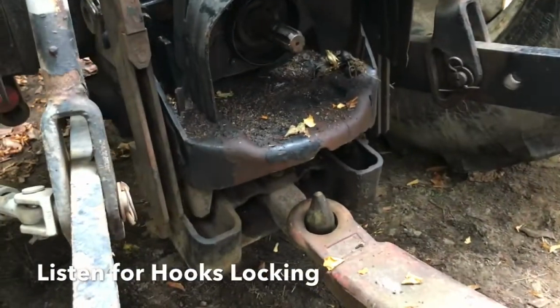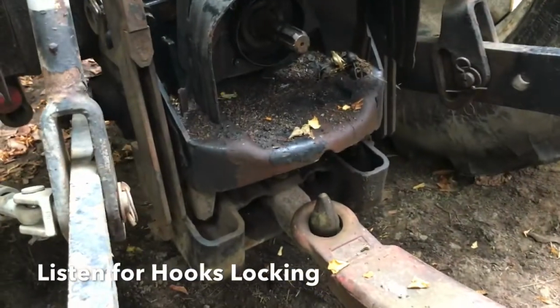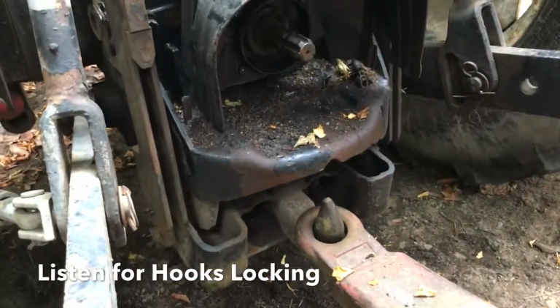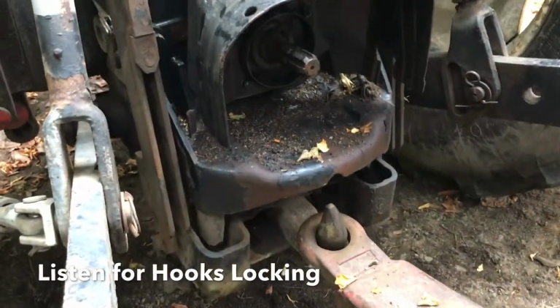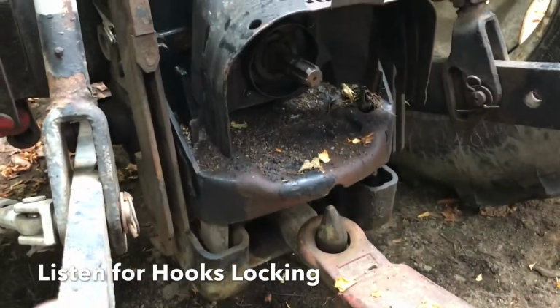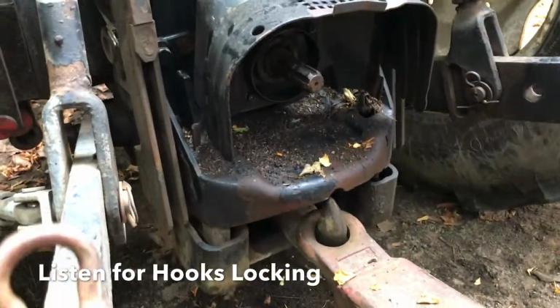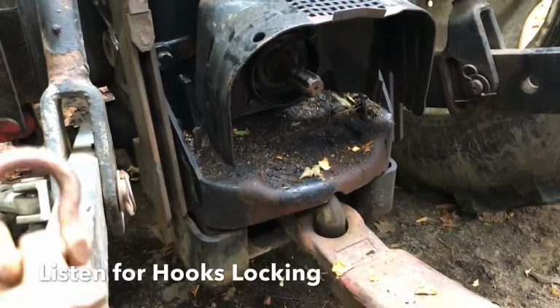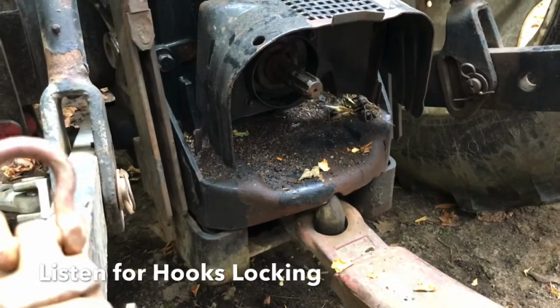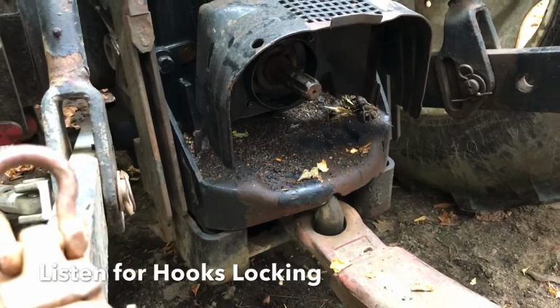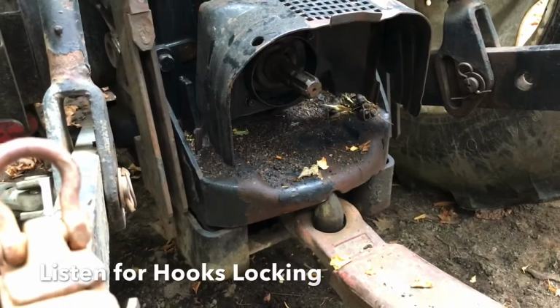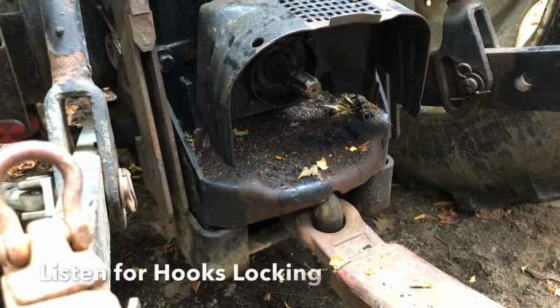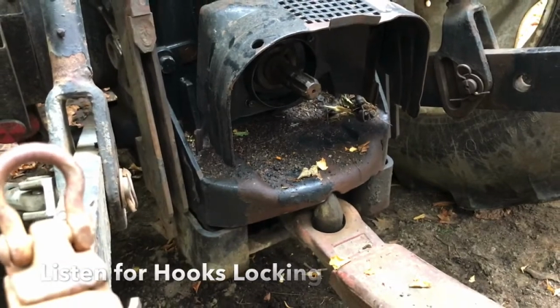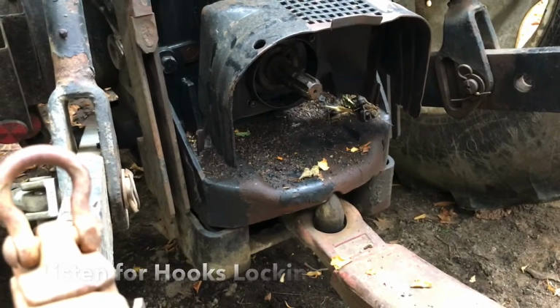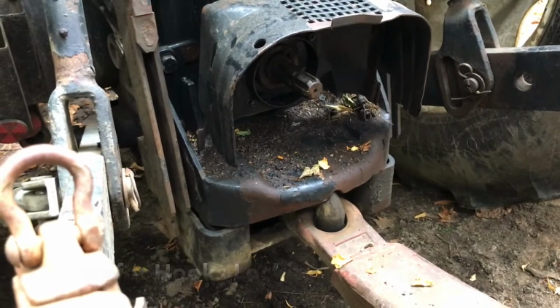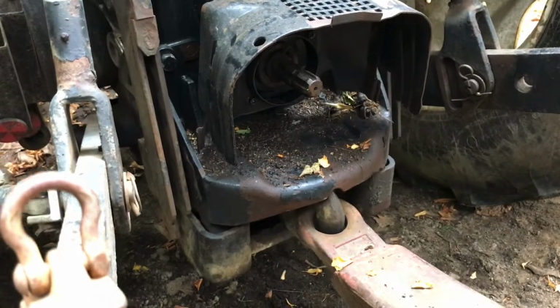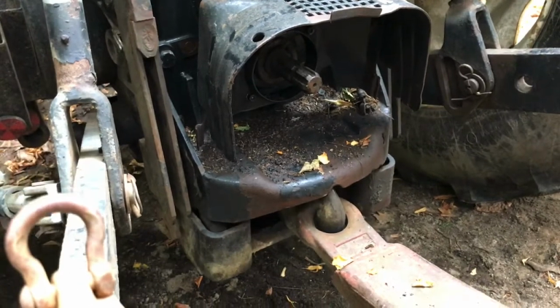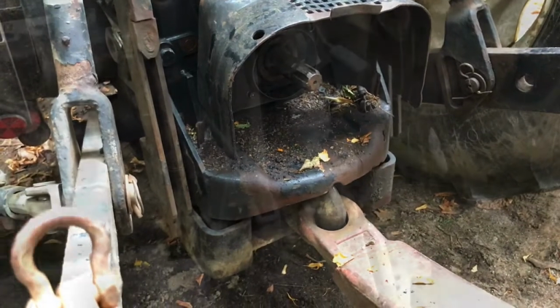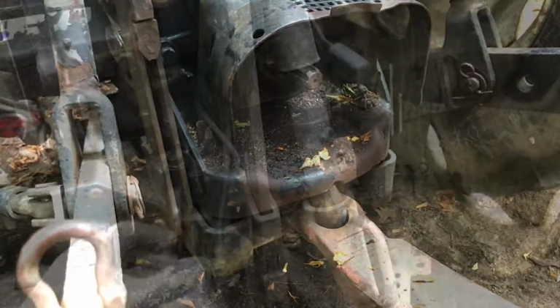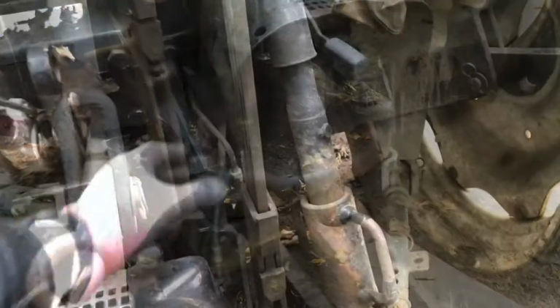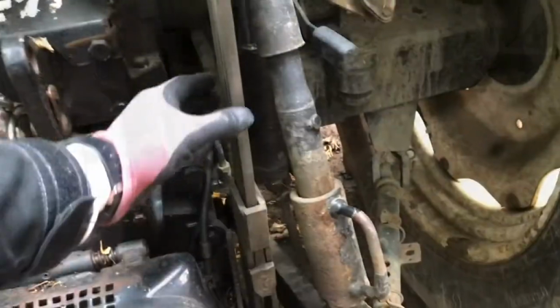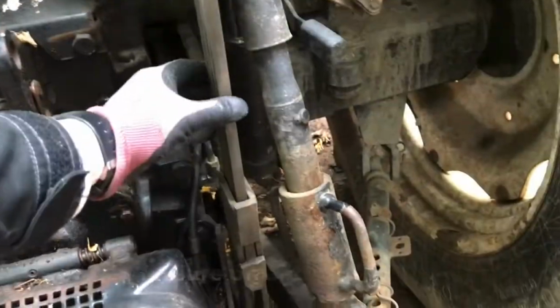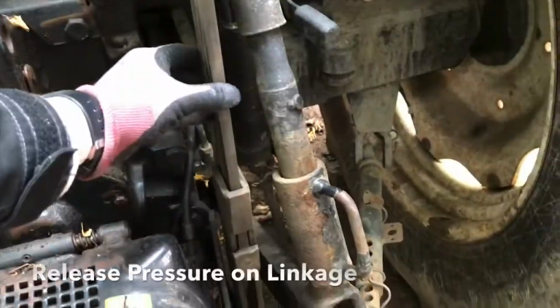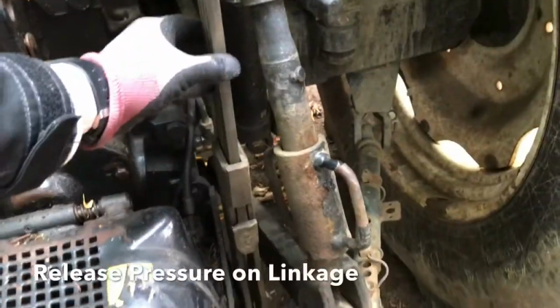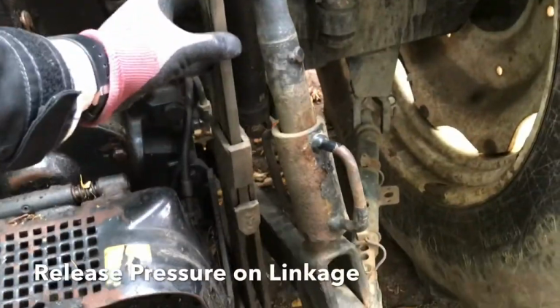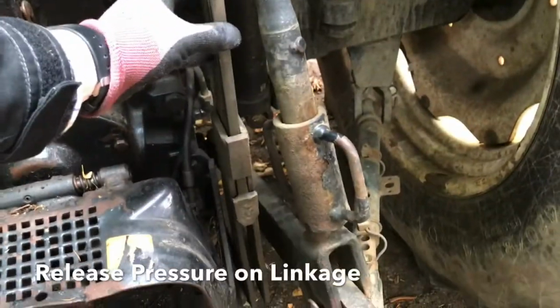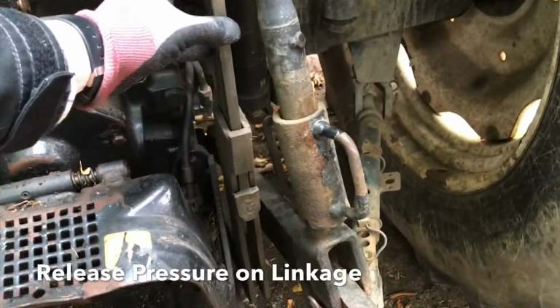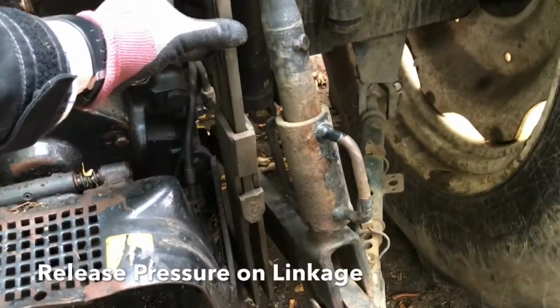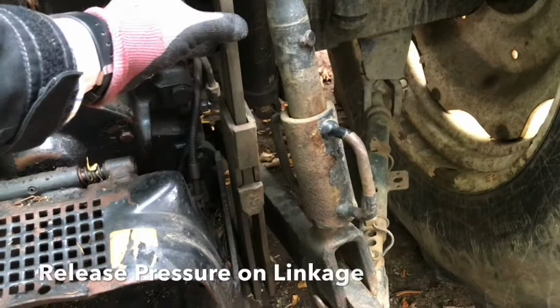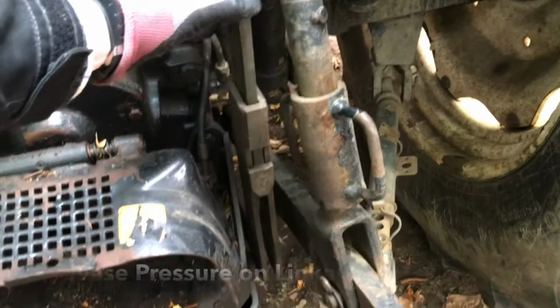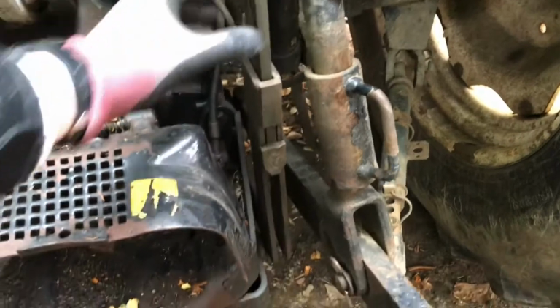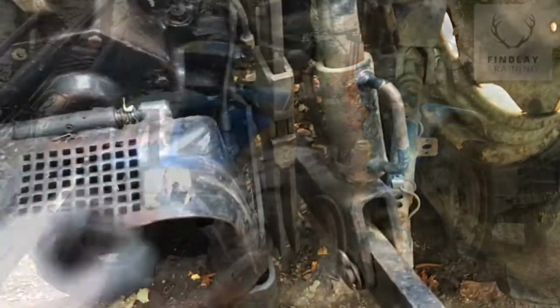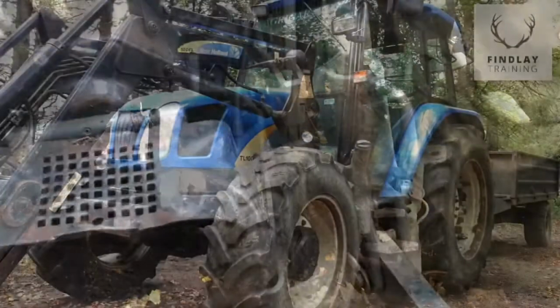Once the hooks are locked in and secured, slowly lower the linkage down to take the pressure off the three-point linkage.